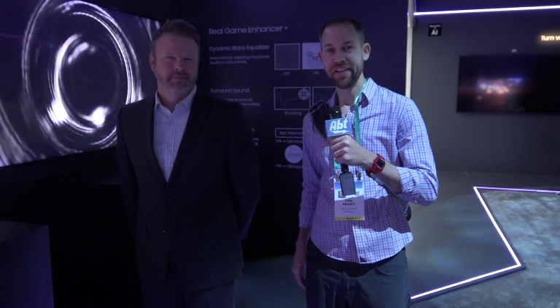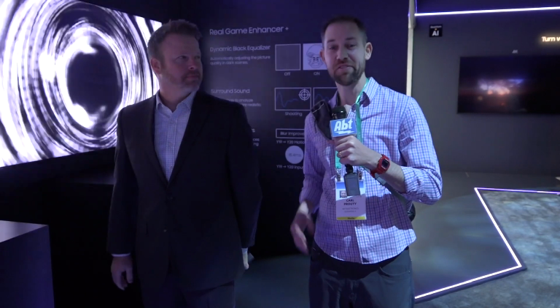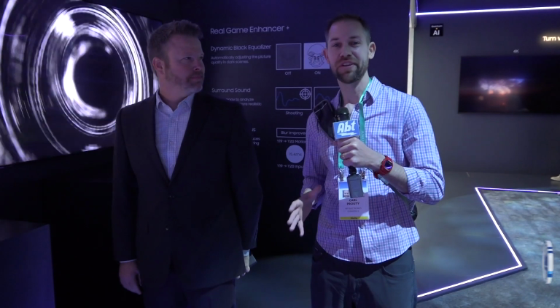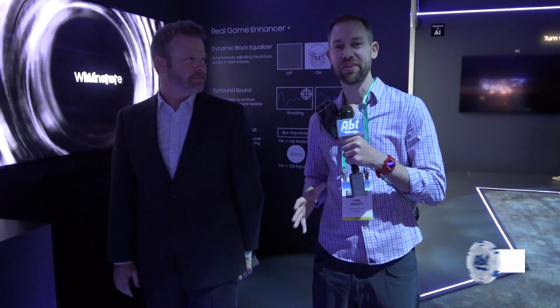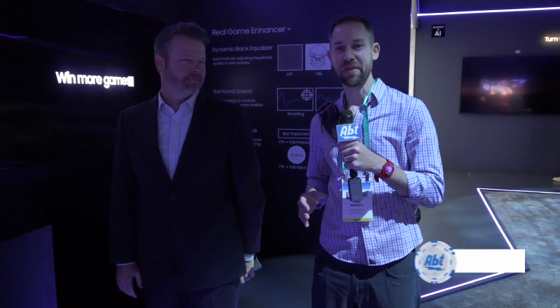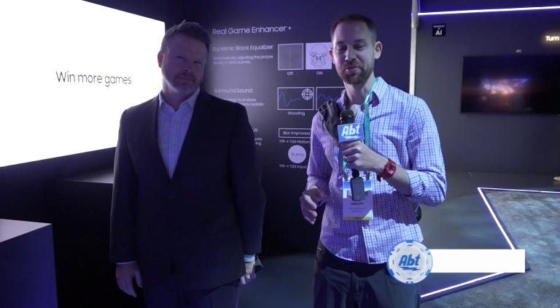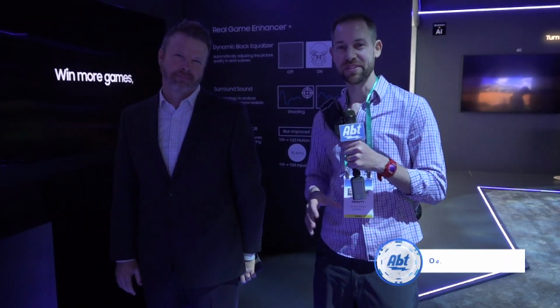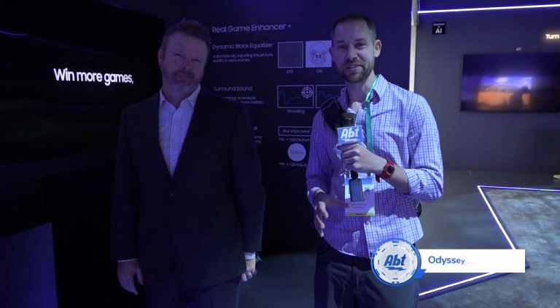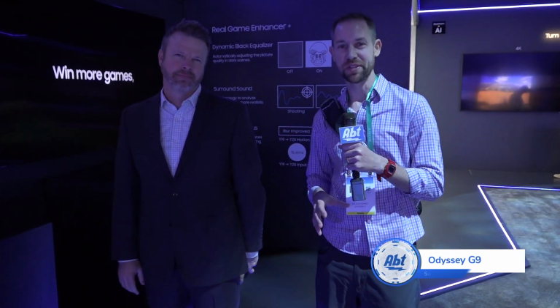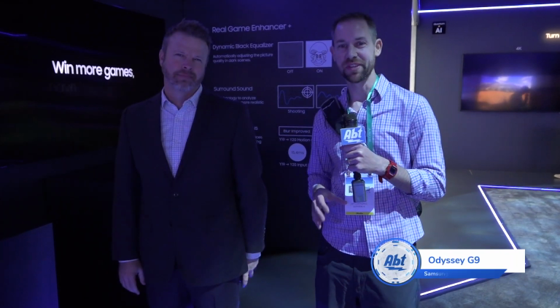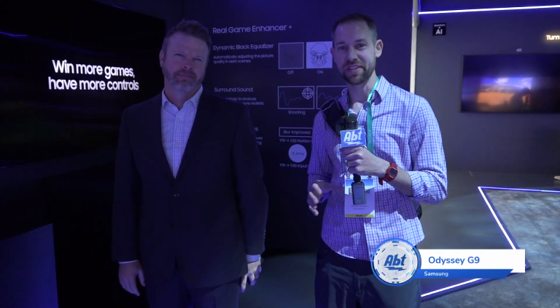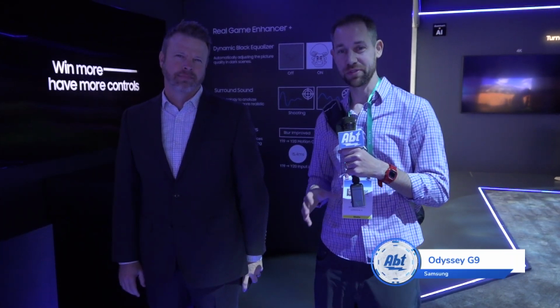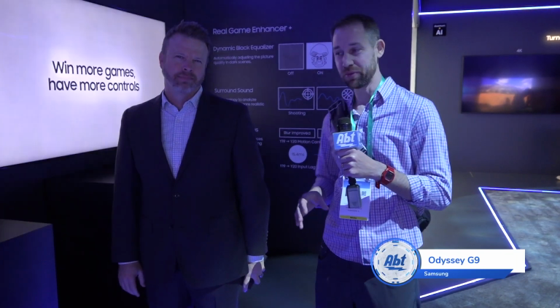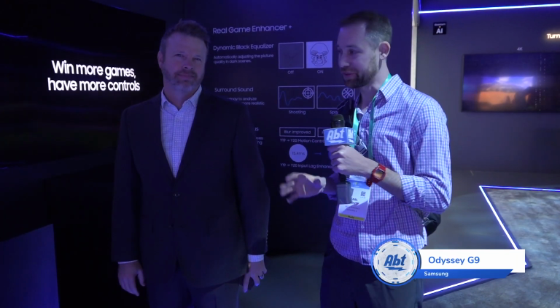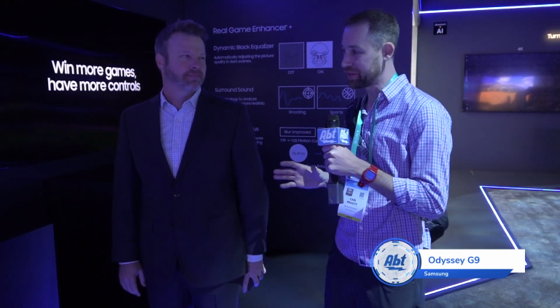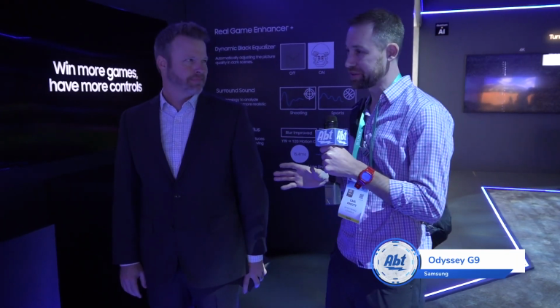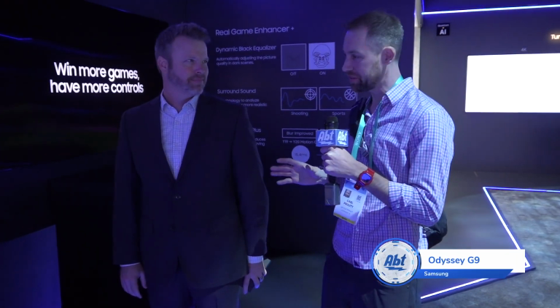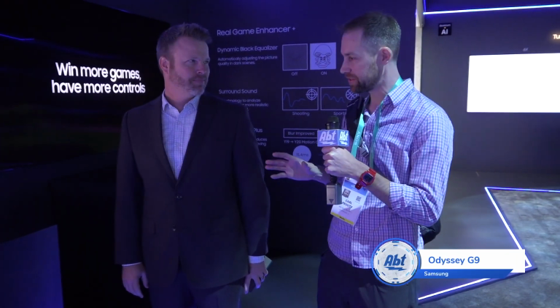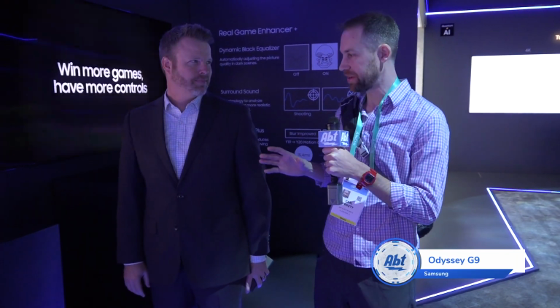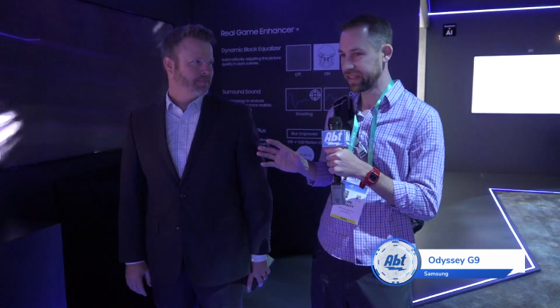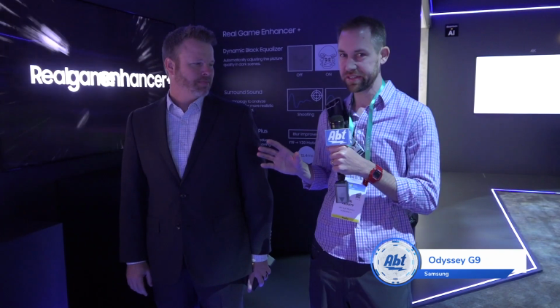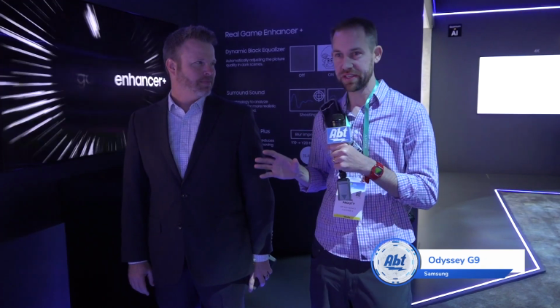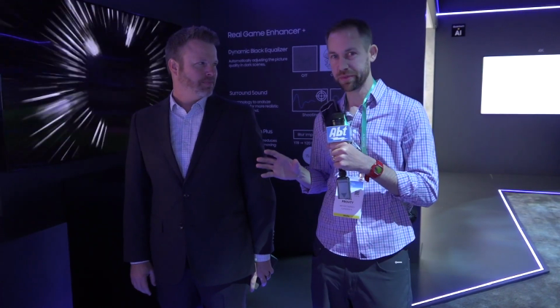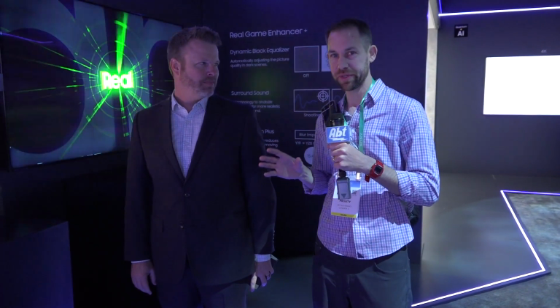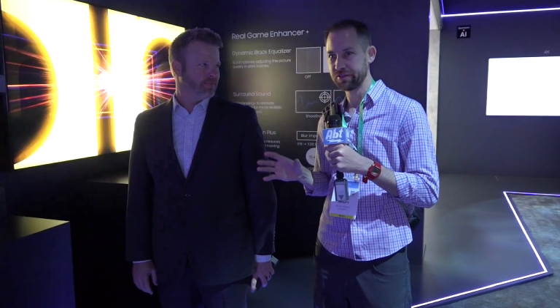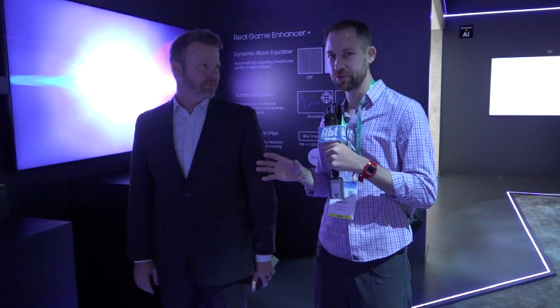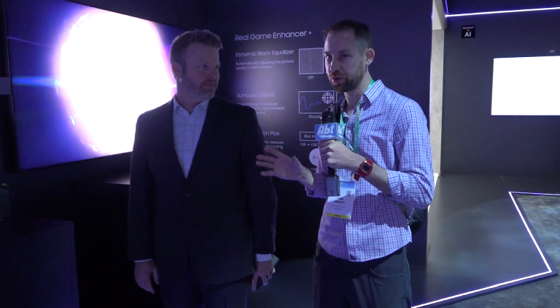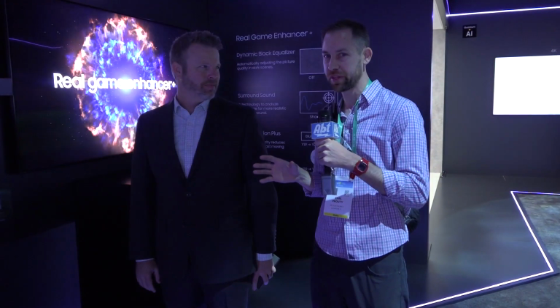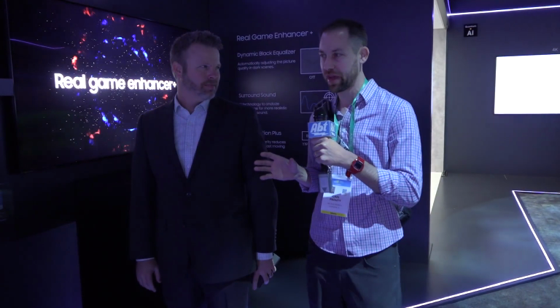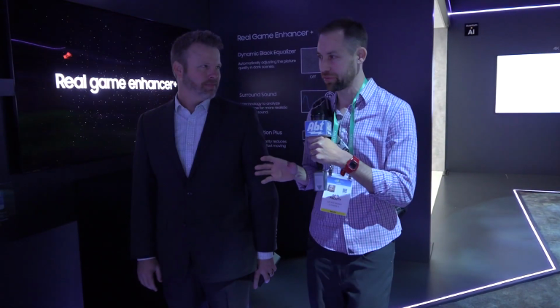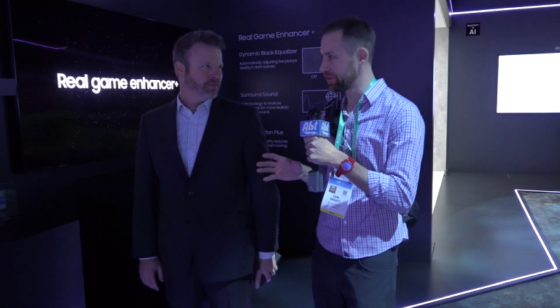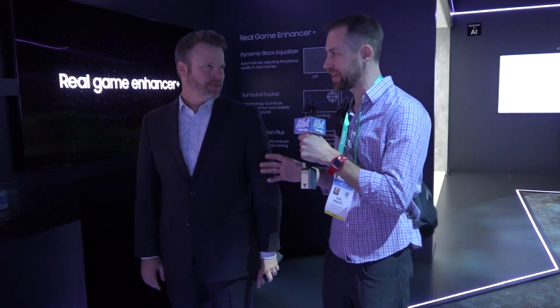Hey everybody, Carl here from AFT. We're at CES 2020 in the Samsung booth with Chris, who's going to talk to us about a CES 2020 Innovation Award-winning monitor. What are we looking at?